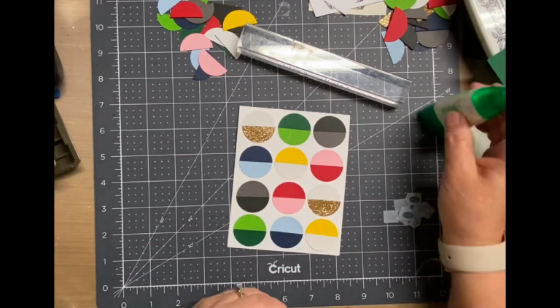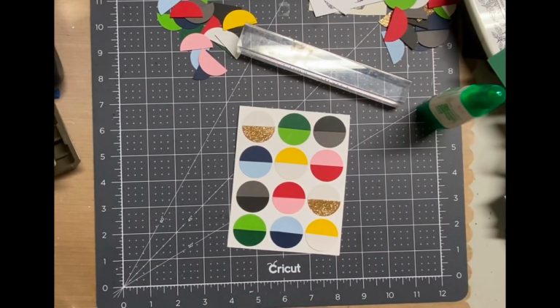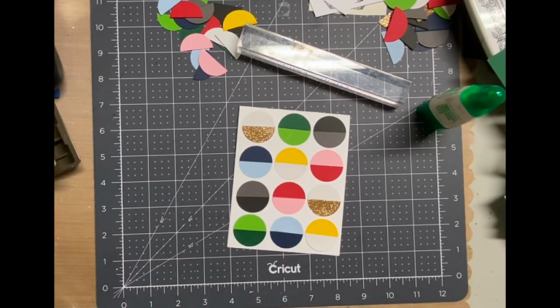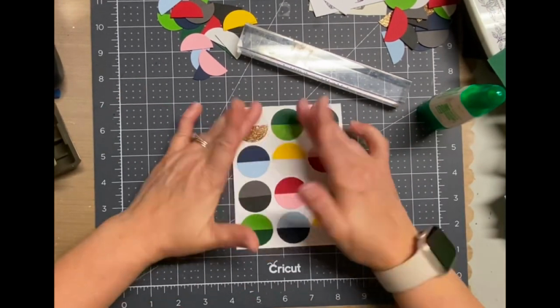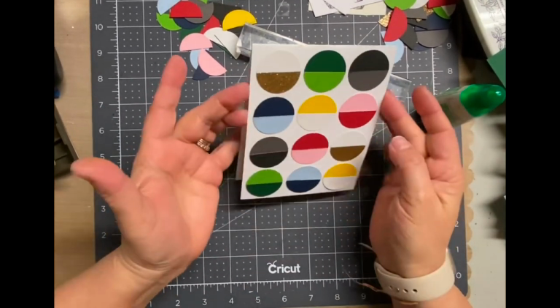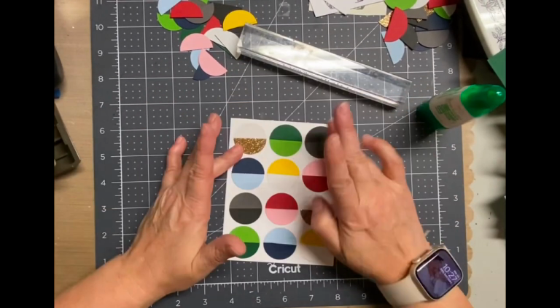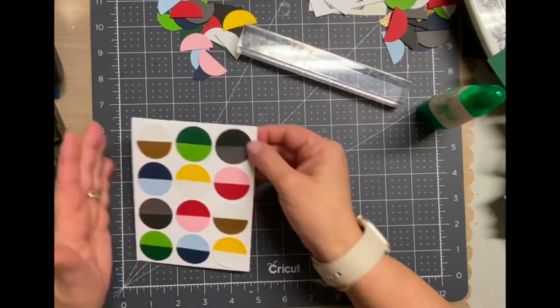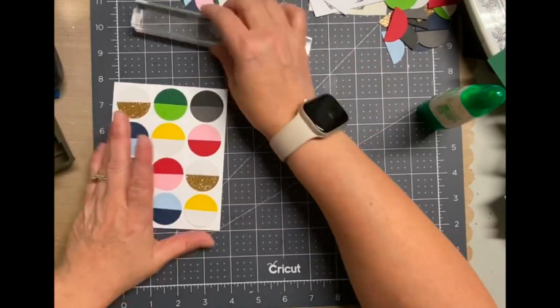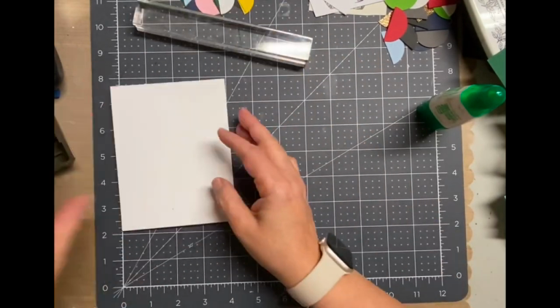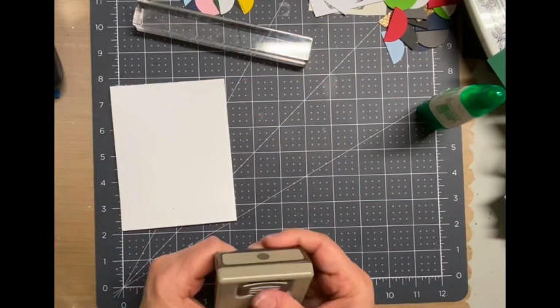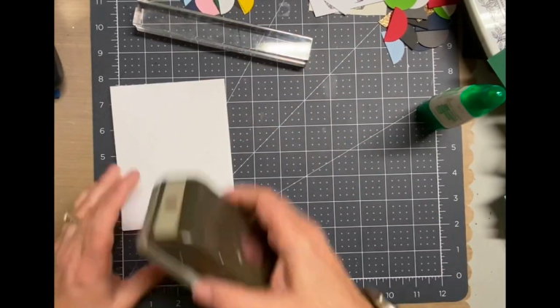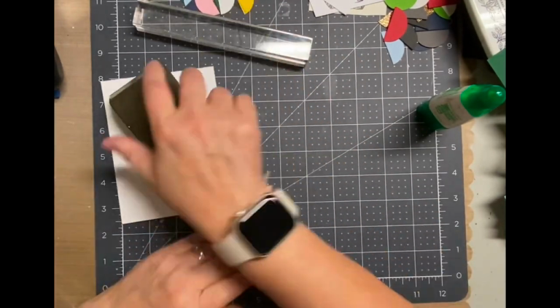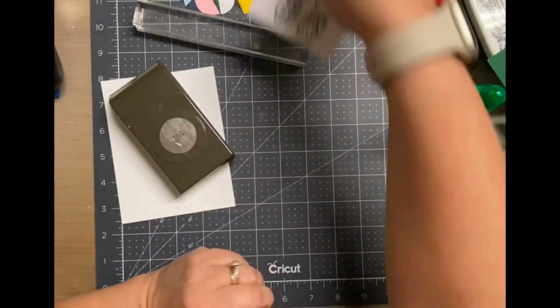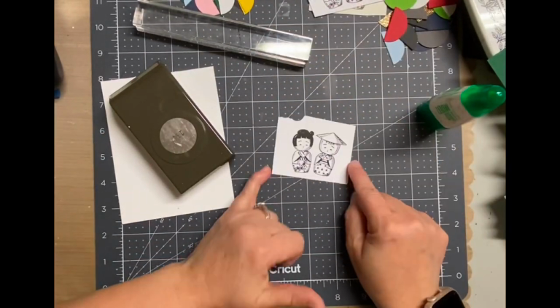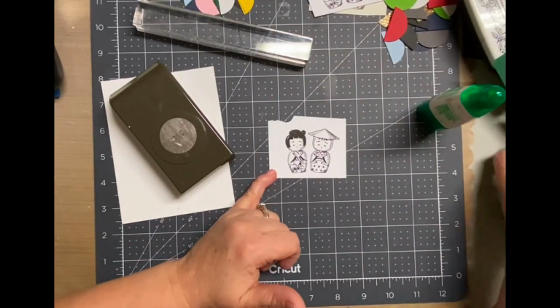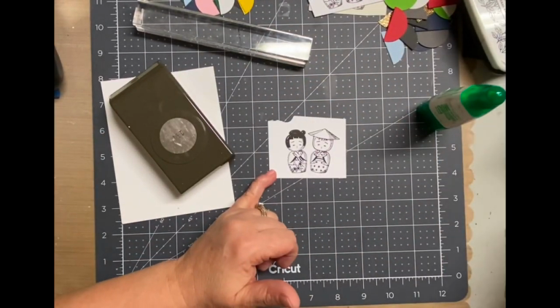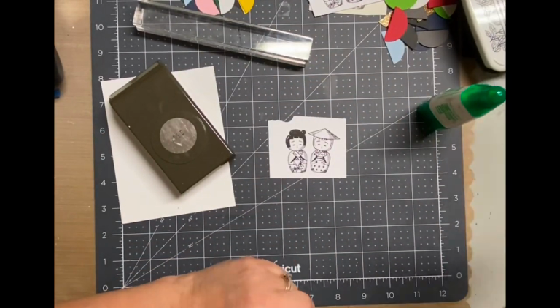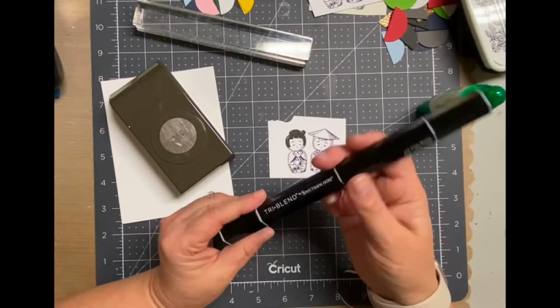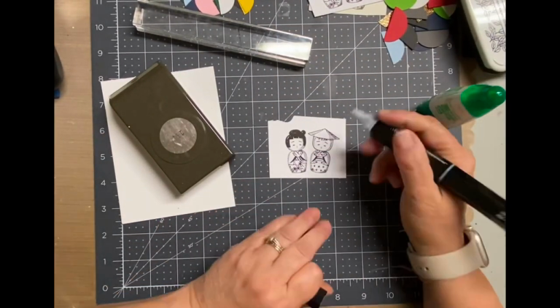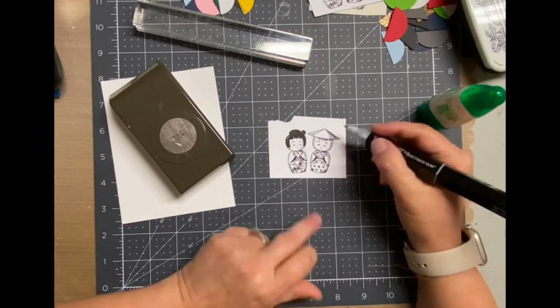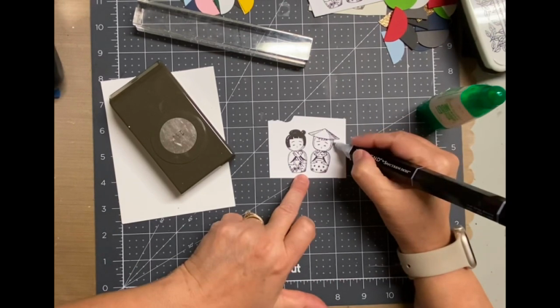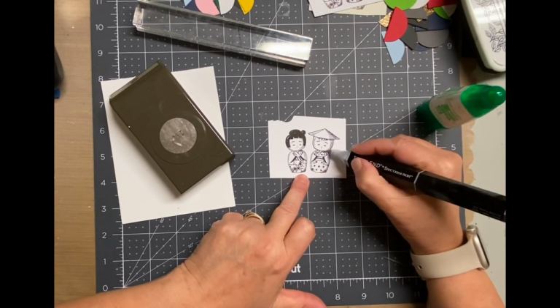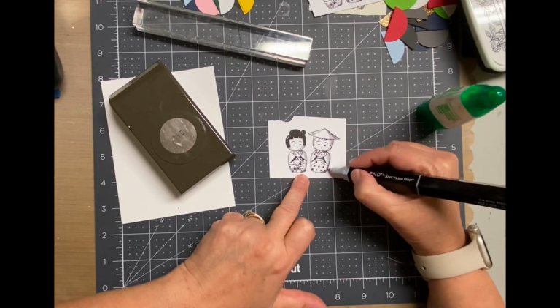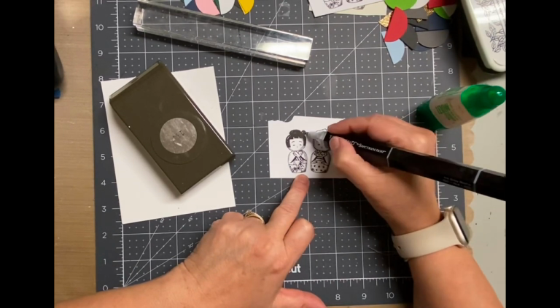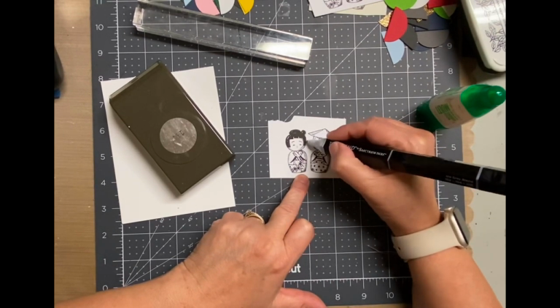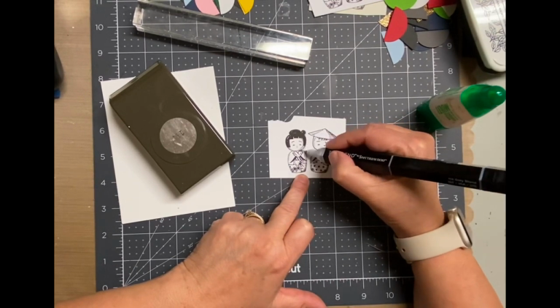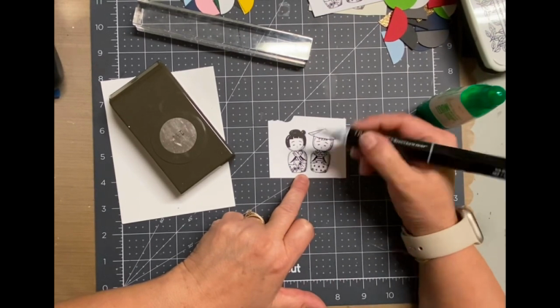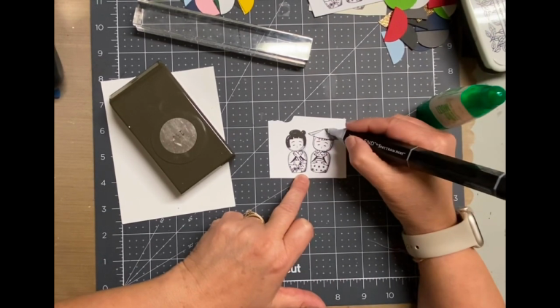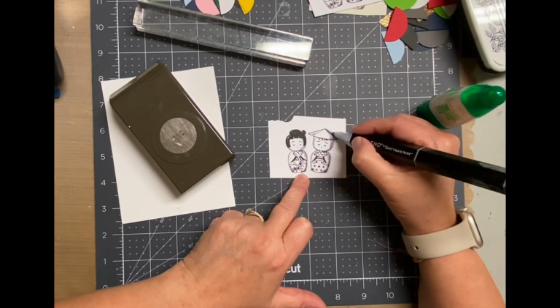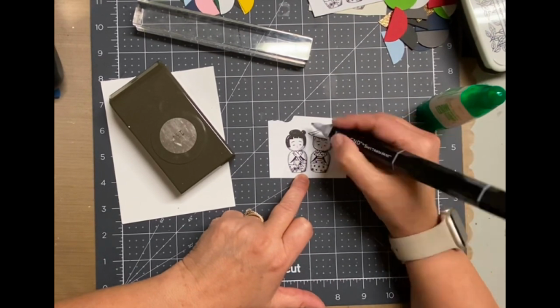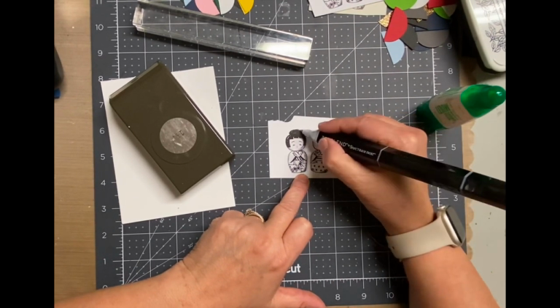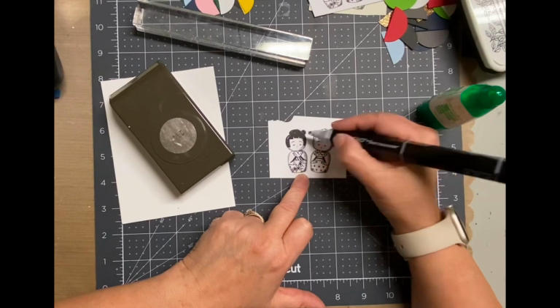Love the way it looks so far — so colorful, so fun, and so easy. Again, it was a one and a quarter inch punch and just paper scraps. And I was thinking you could really use that with some pattern paper too — that would be really cool.